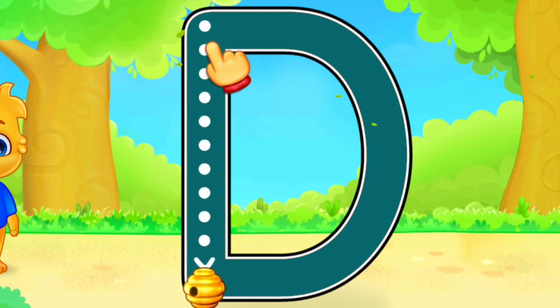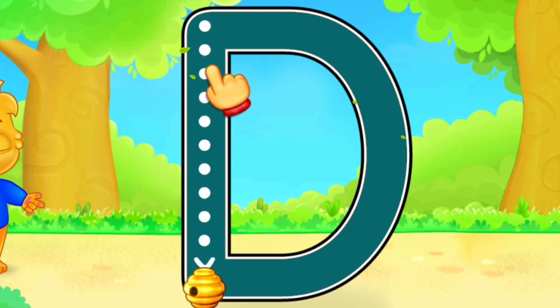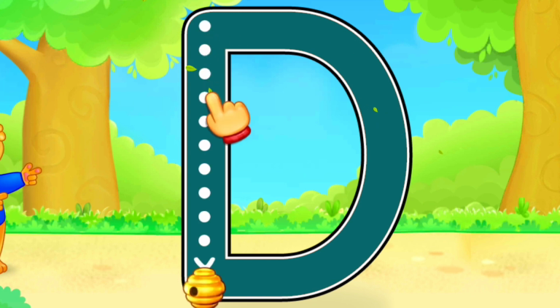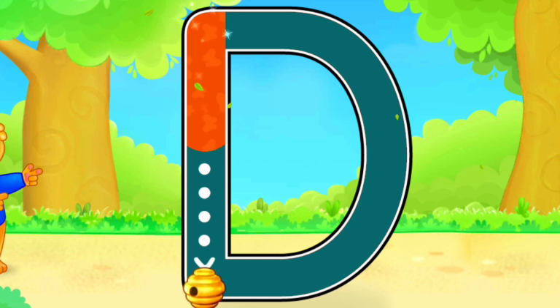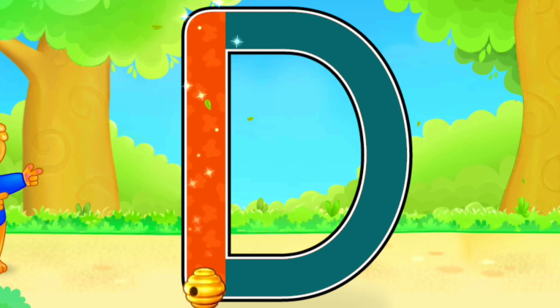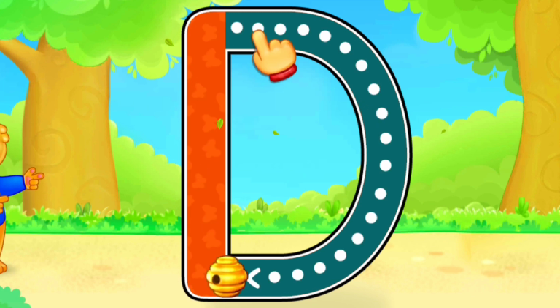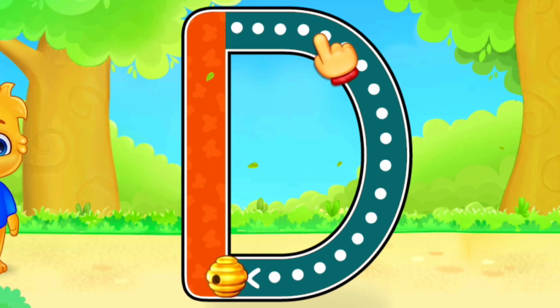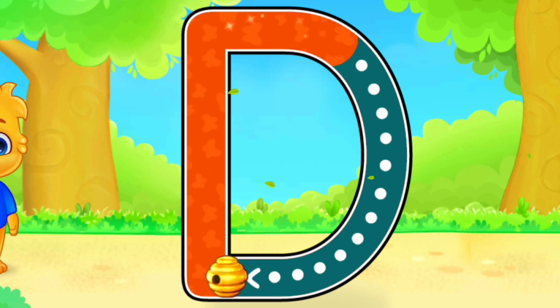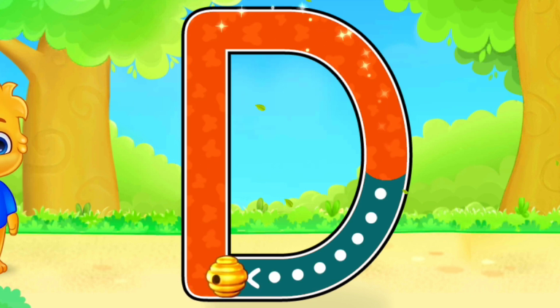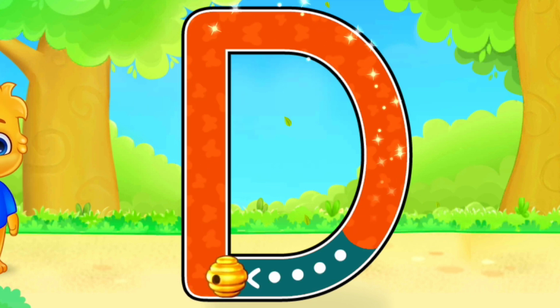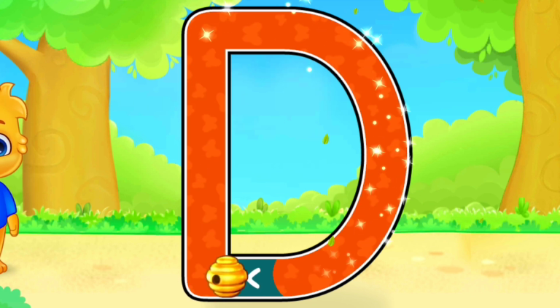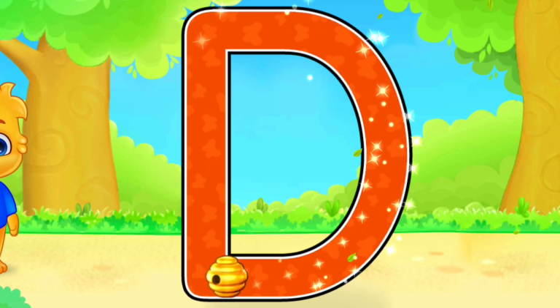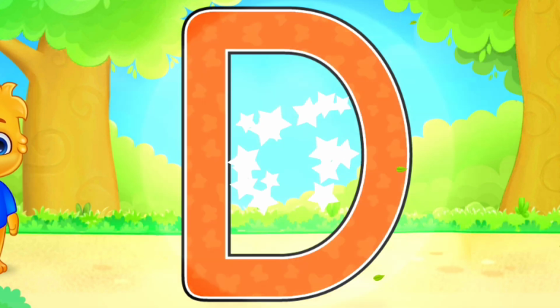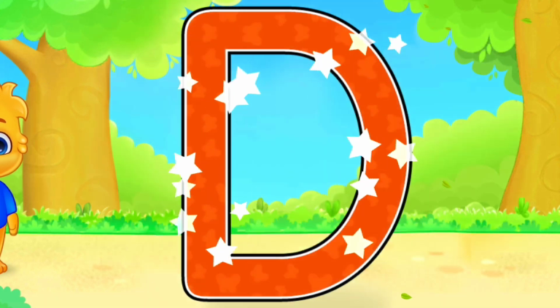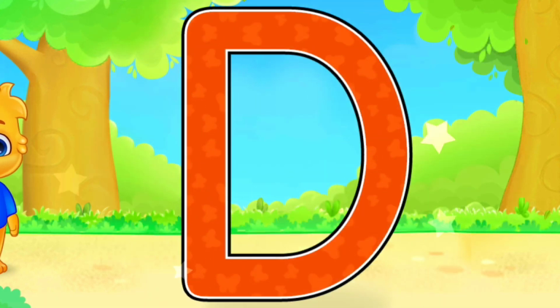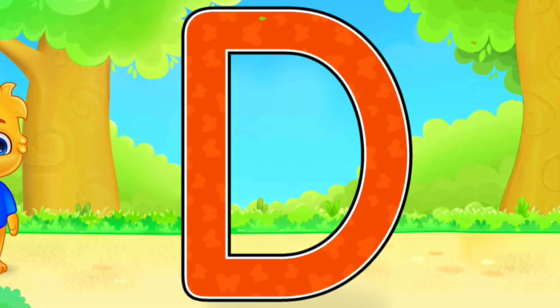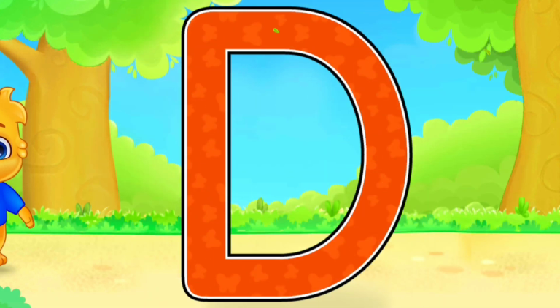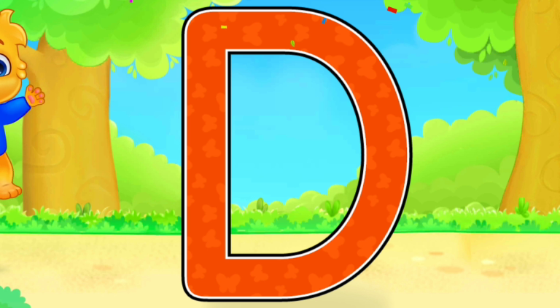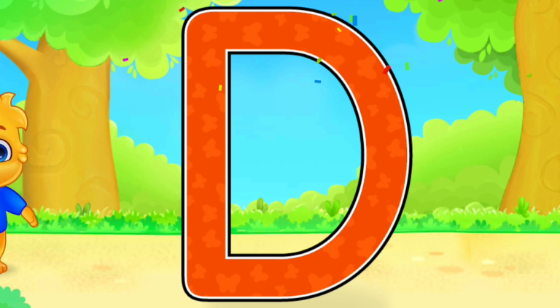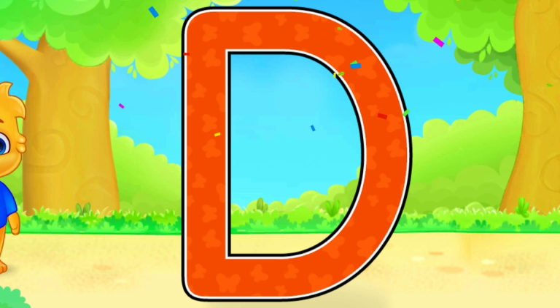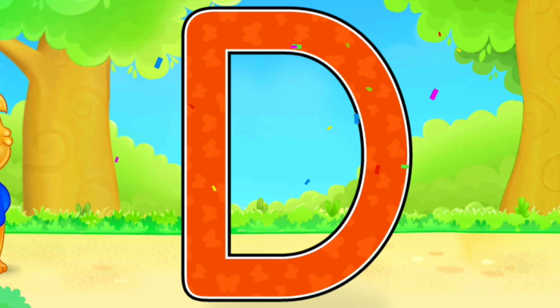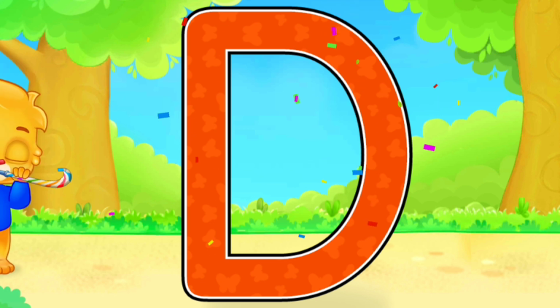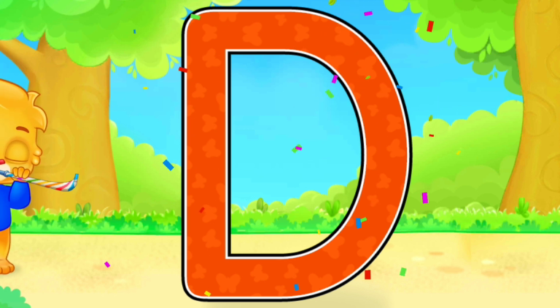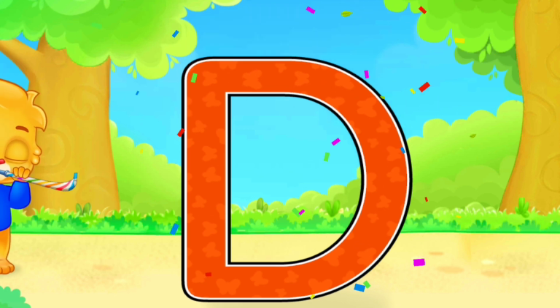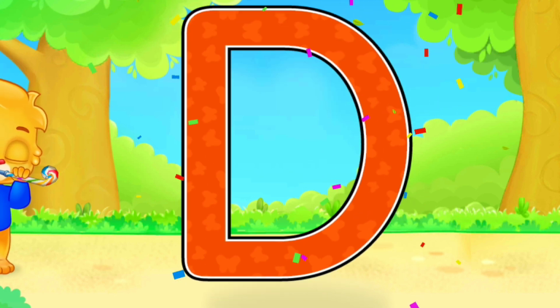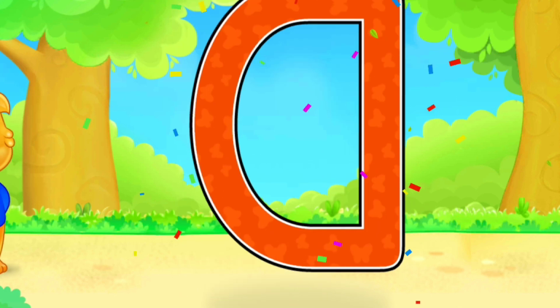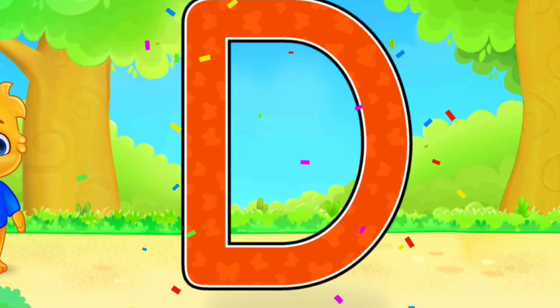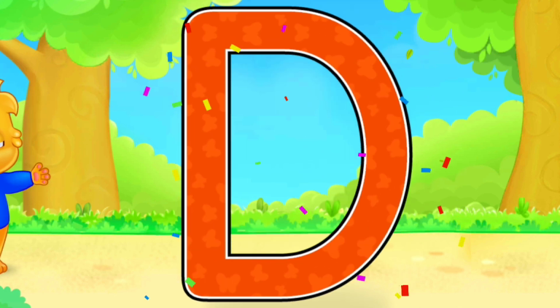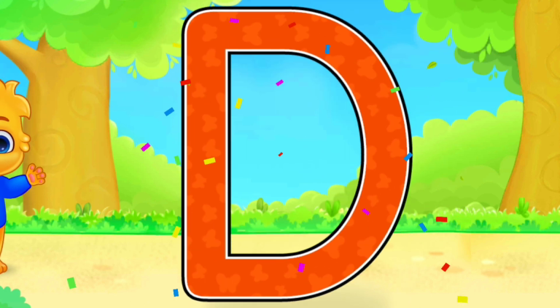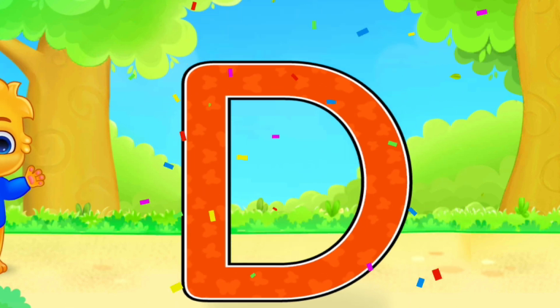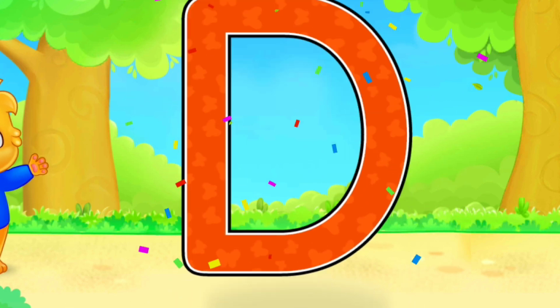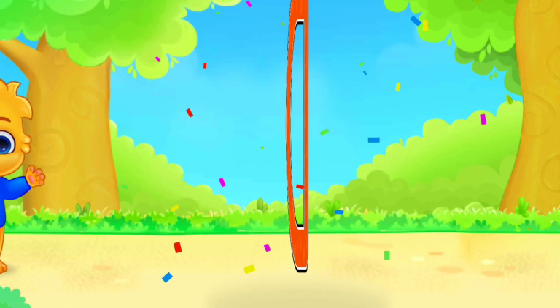D. Duck. Good job! Amazing! Woohoo! D is for Dog.